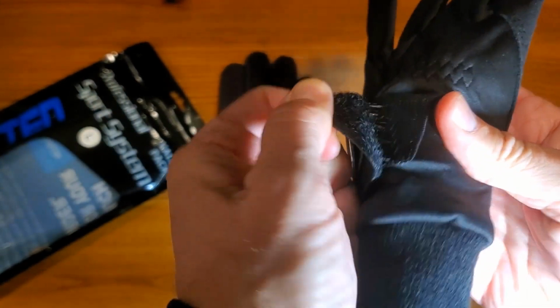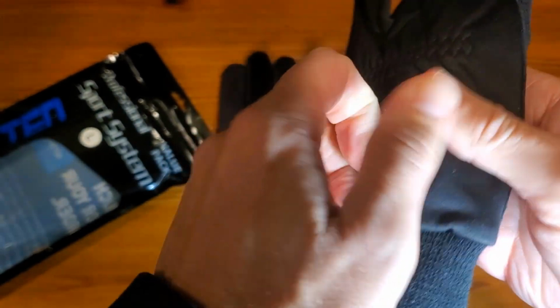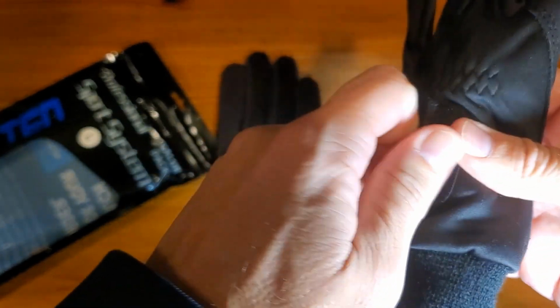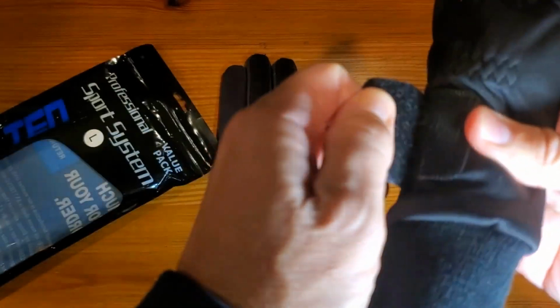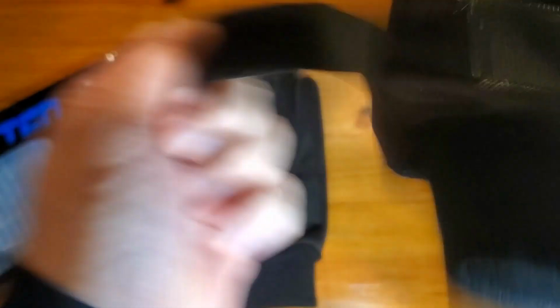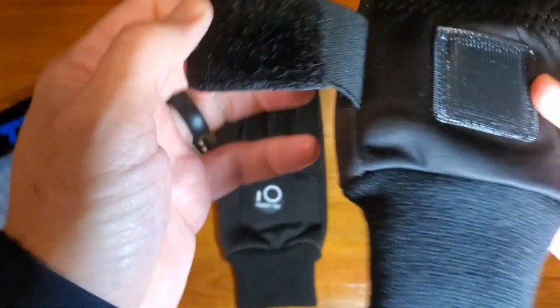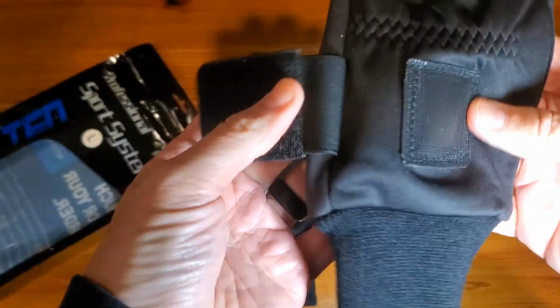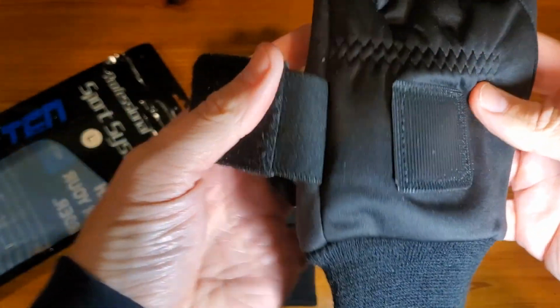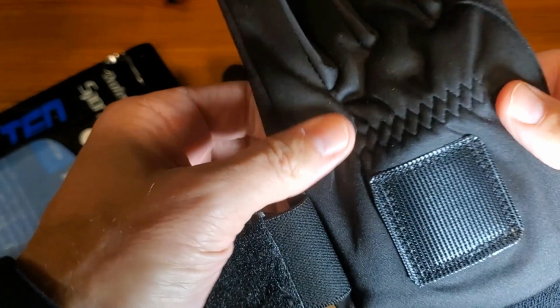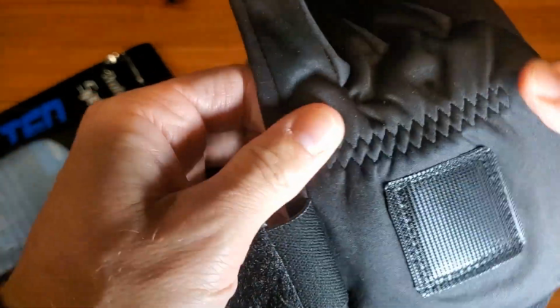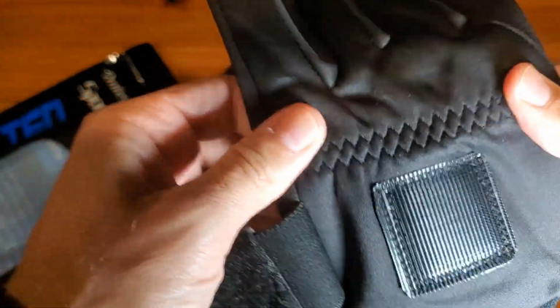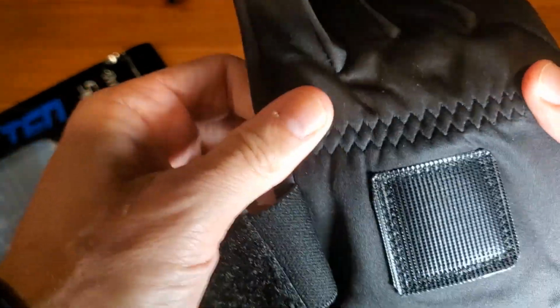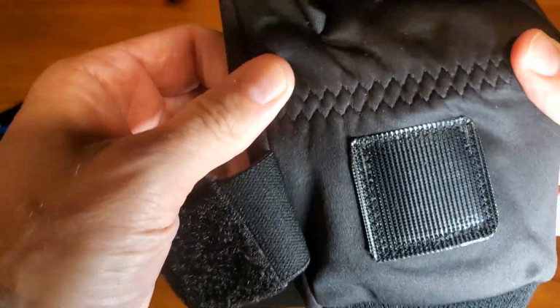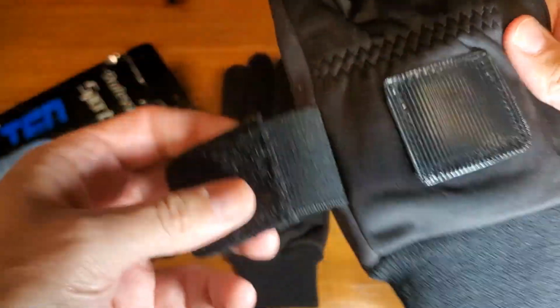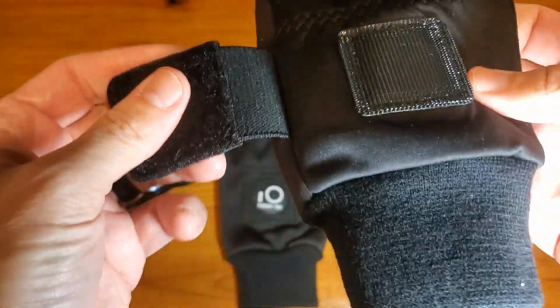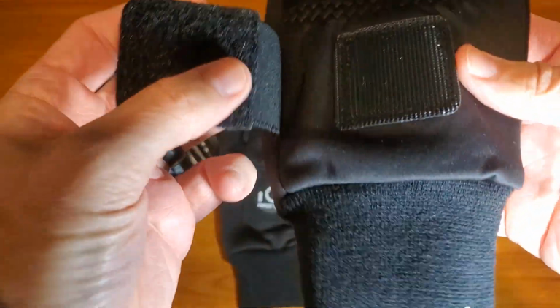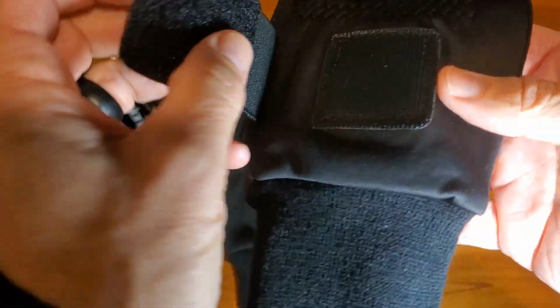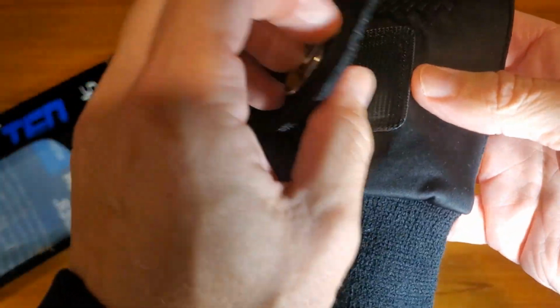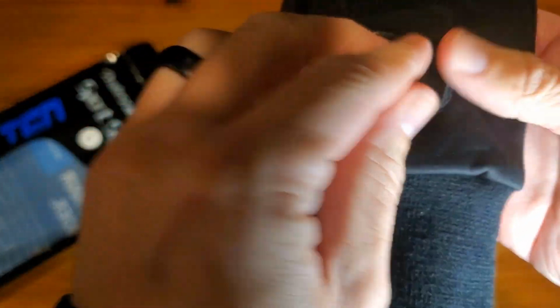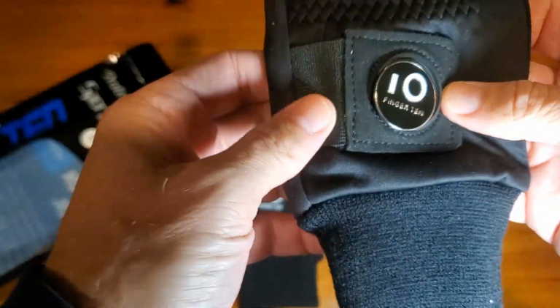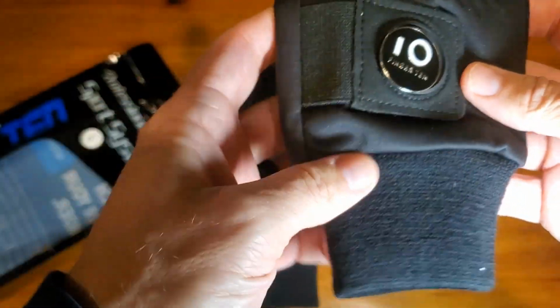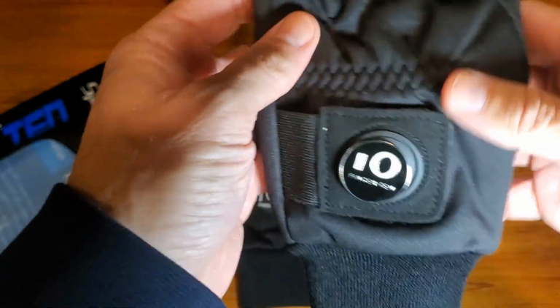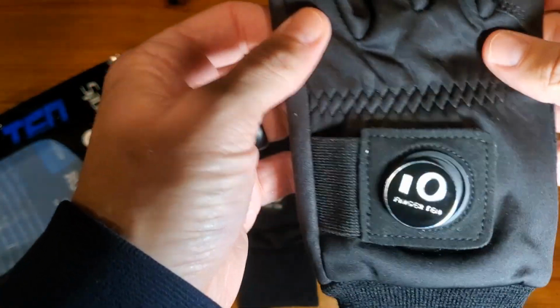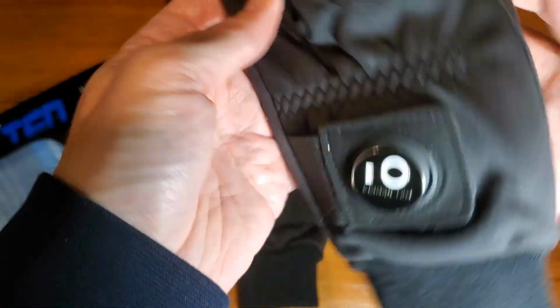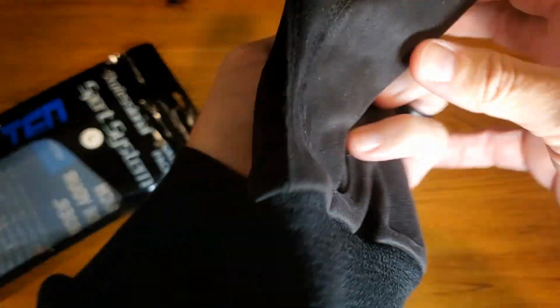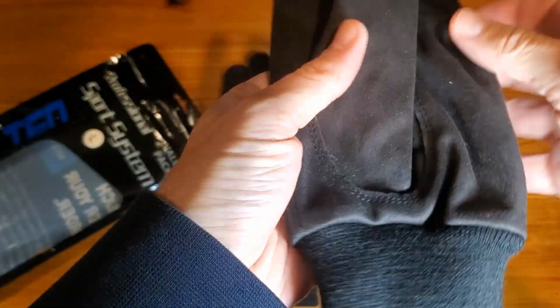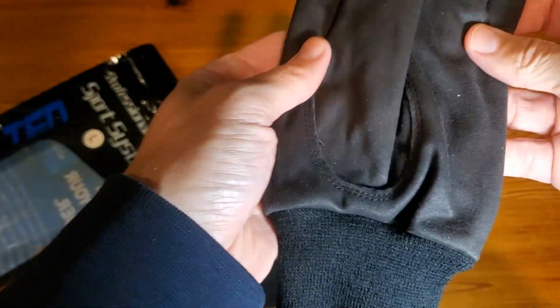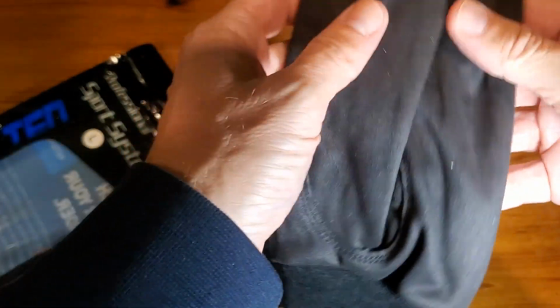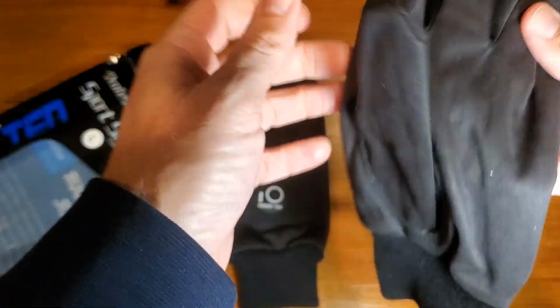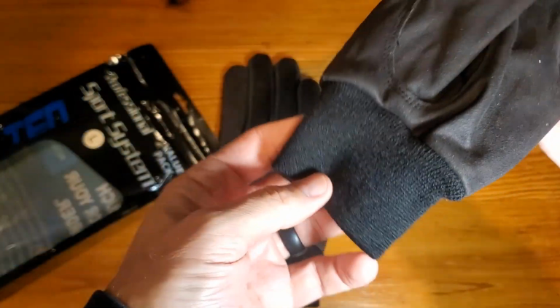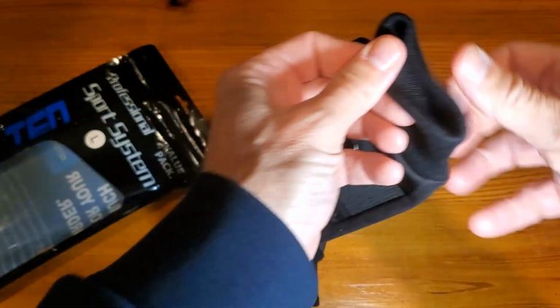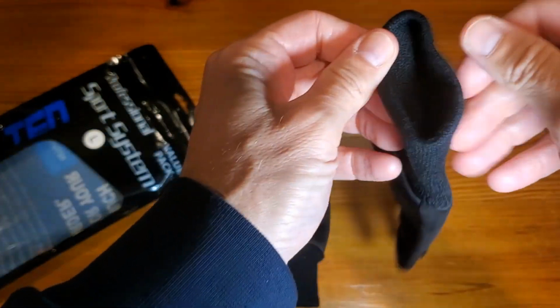And then, of course, the adjustability of it. You'll see that there's some stretch here, but there's also some tightening with the Velcro strap, so that will help as well. Just the overall look and feel.